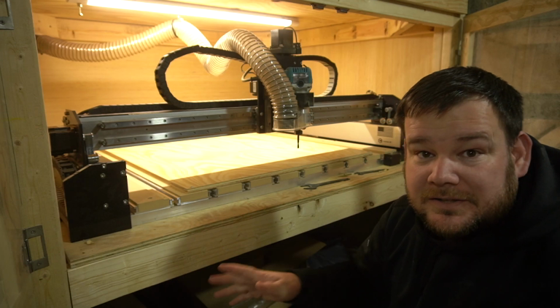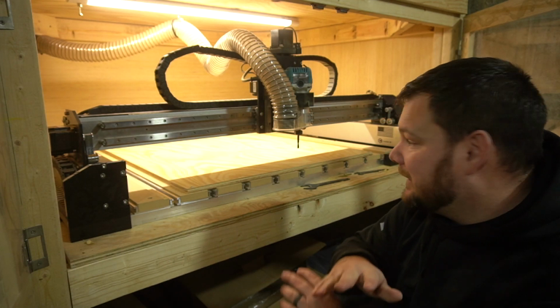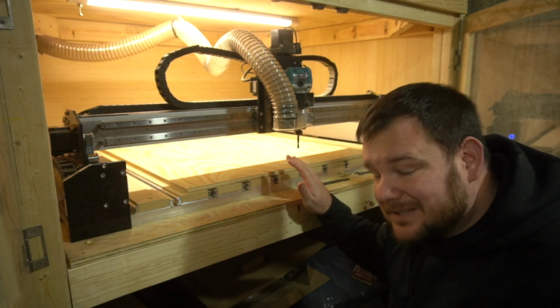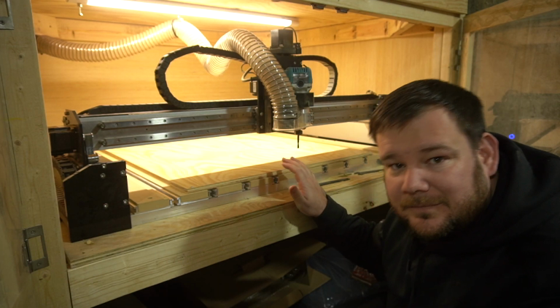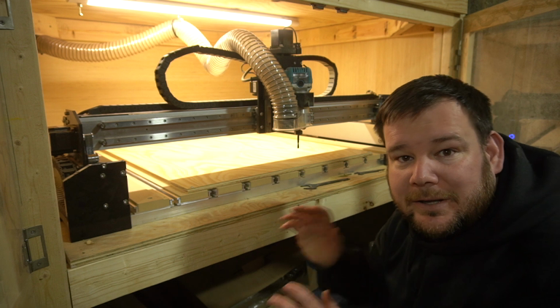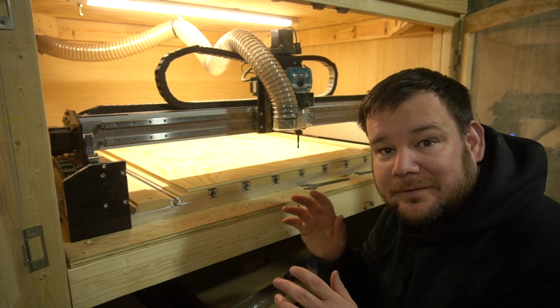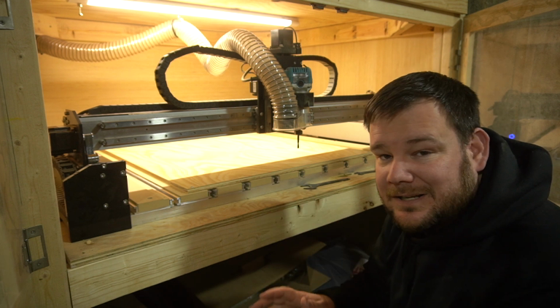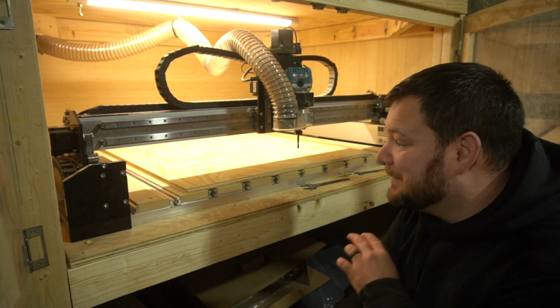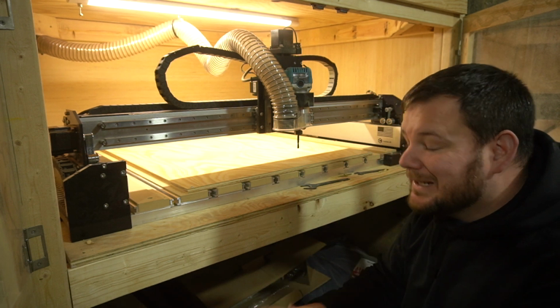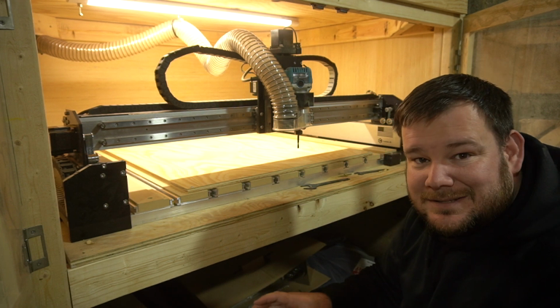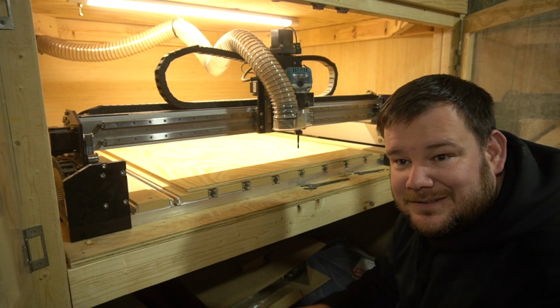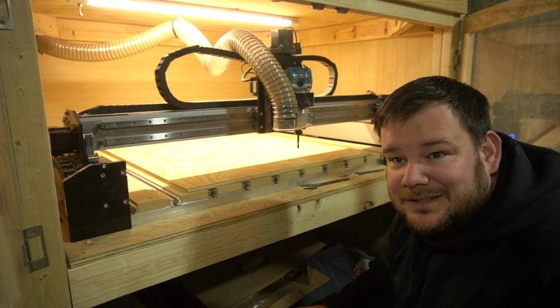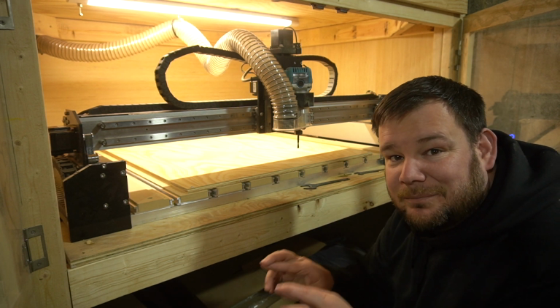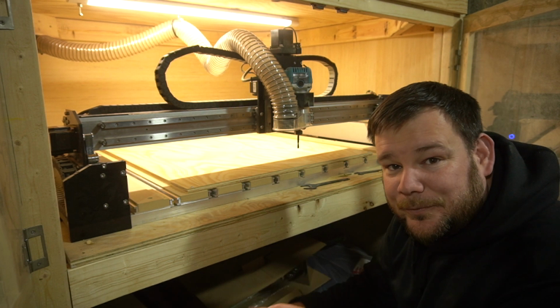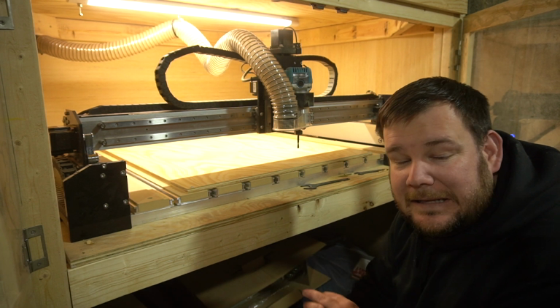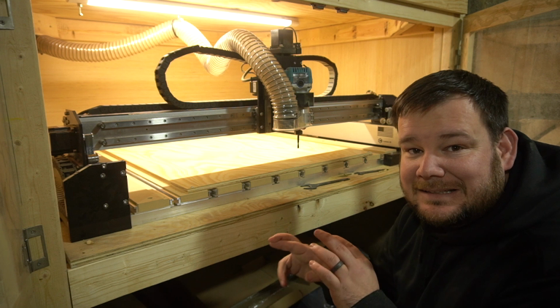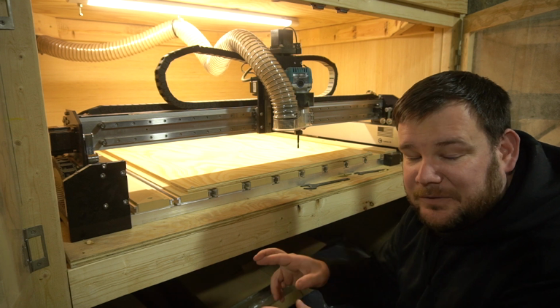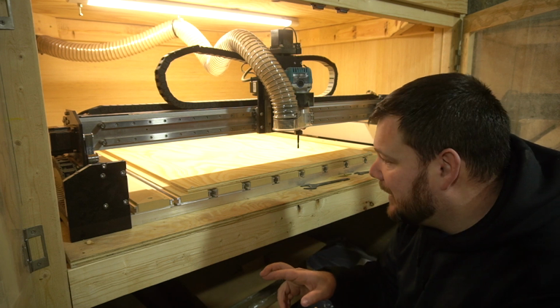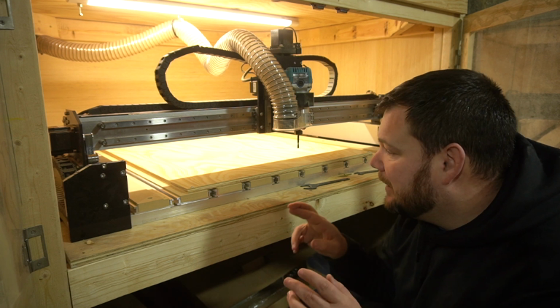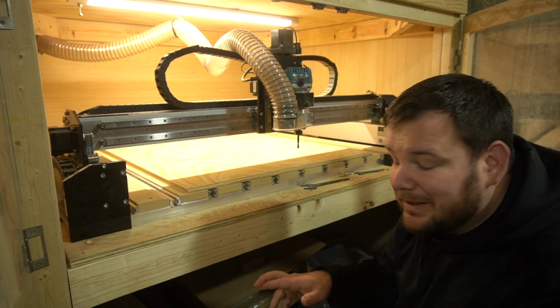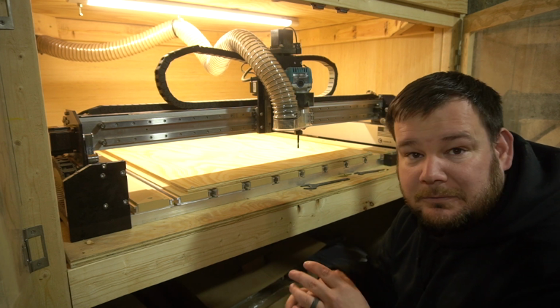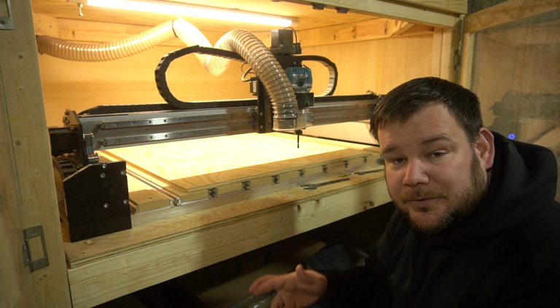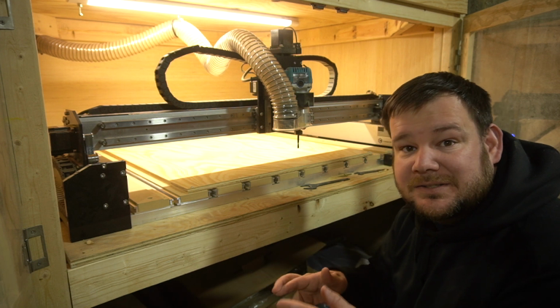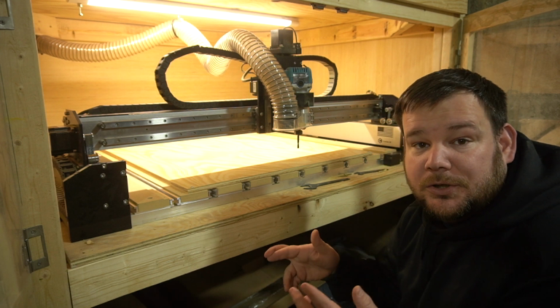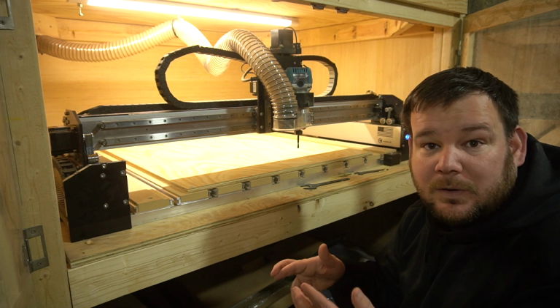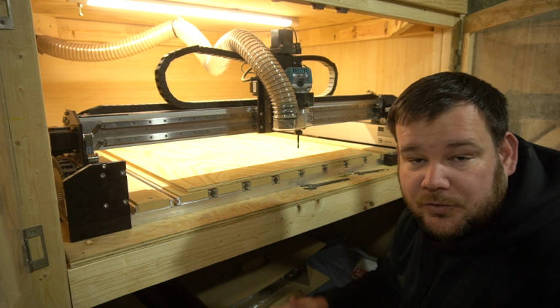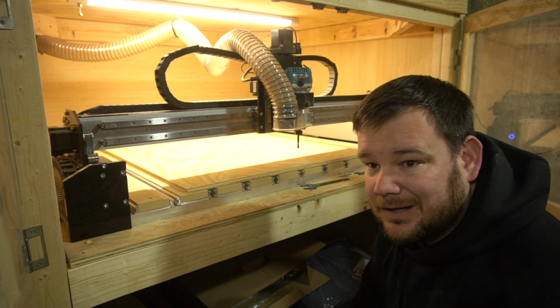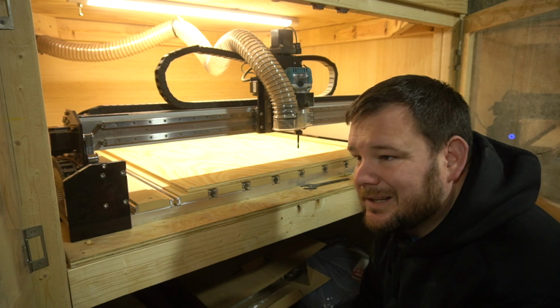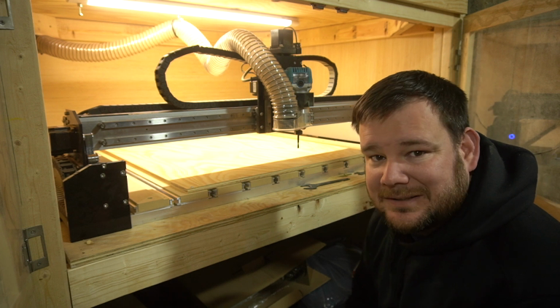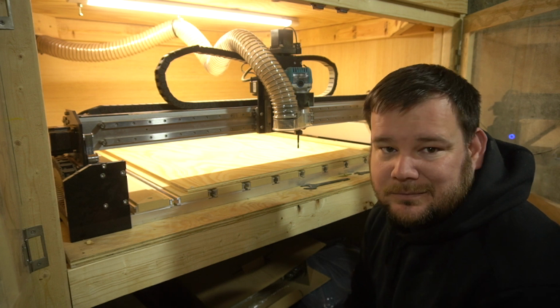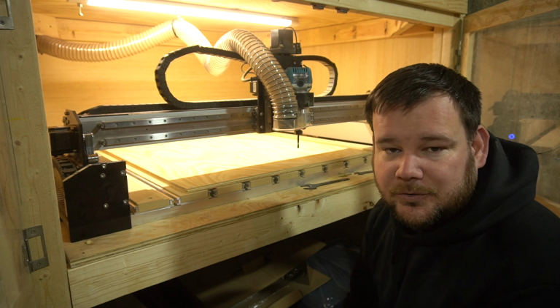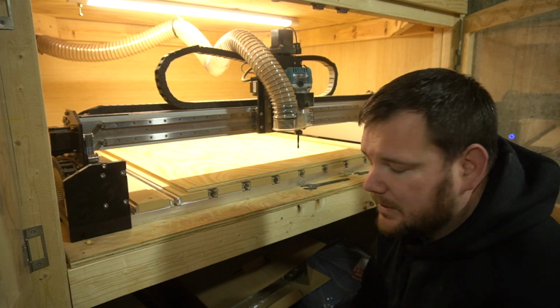I've got everything set up and I'm ready to do my first test. I spent a lot of time designing this, so I'm hopeful that everything will go well, but I really want to do a test to learn what I have to tweak. I'm kind of expecting that I'm going to have to tweak some things.